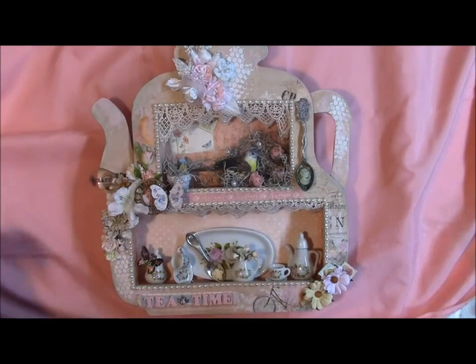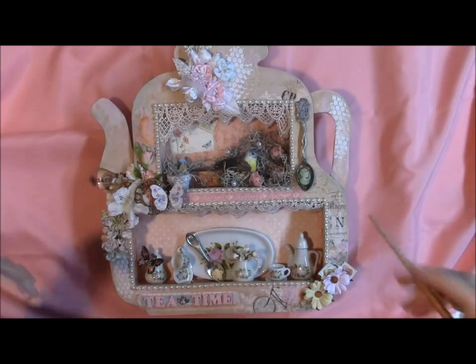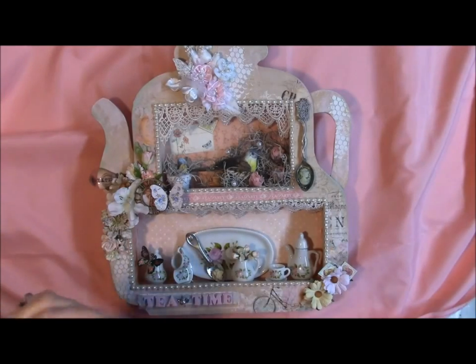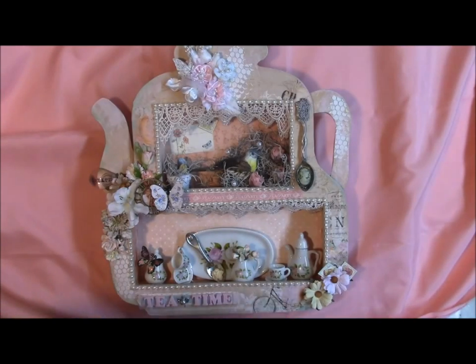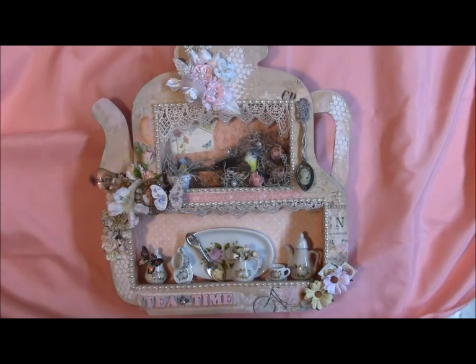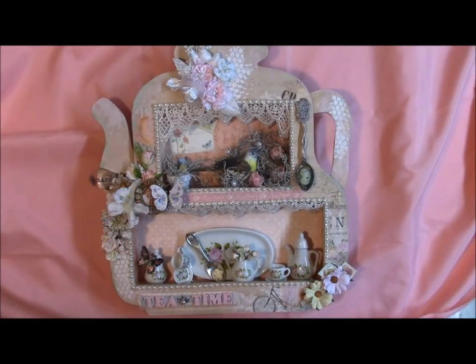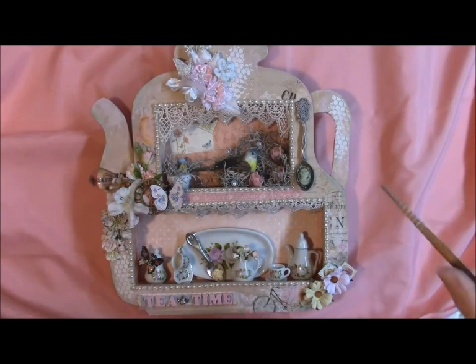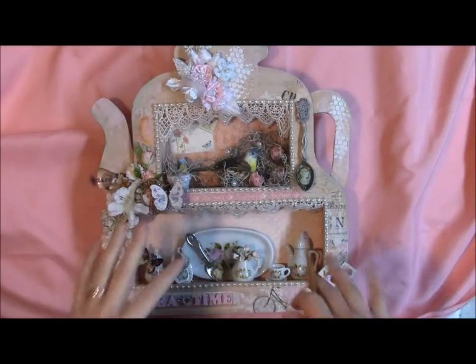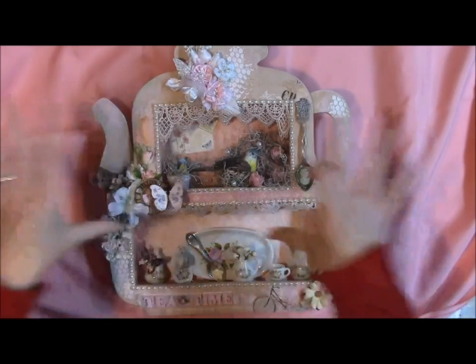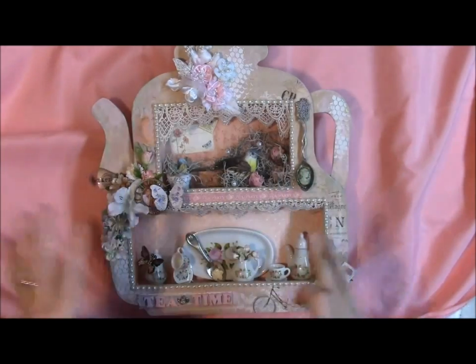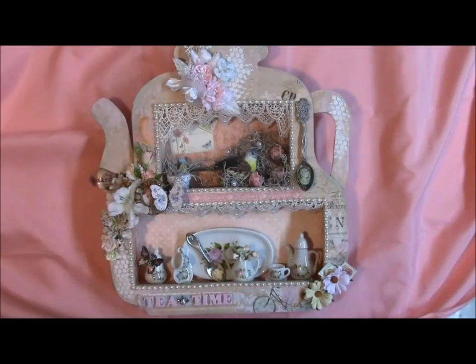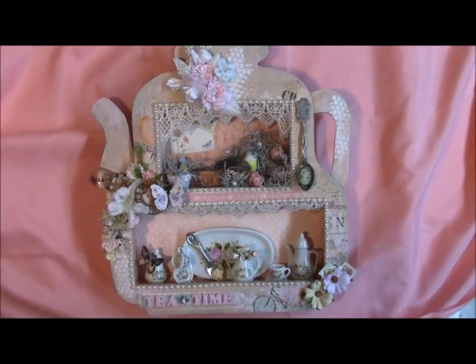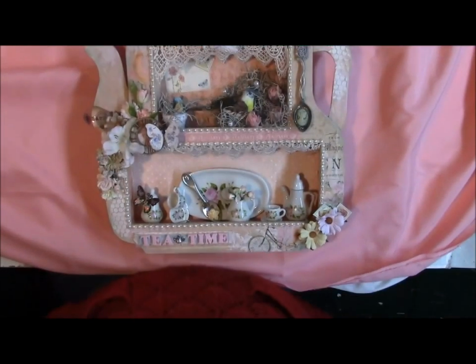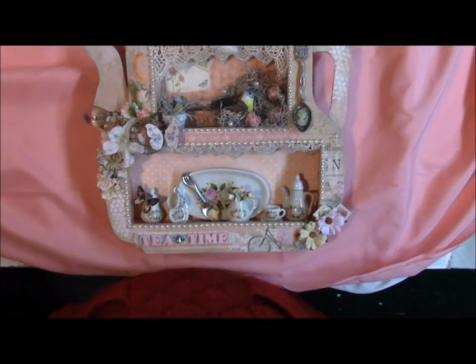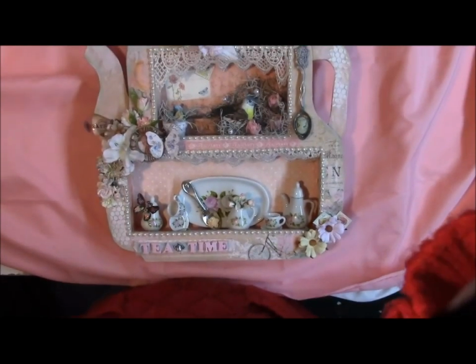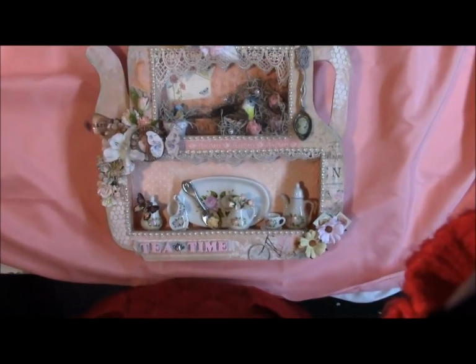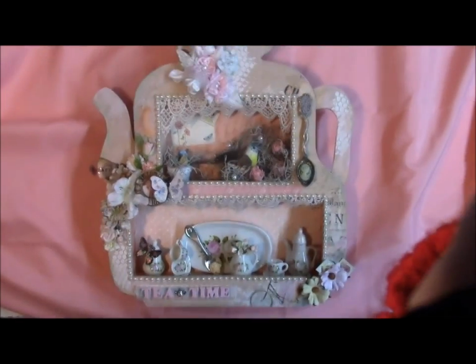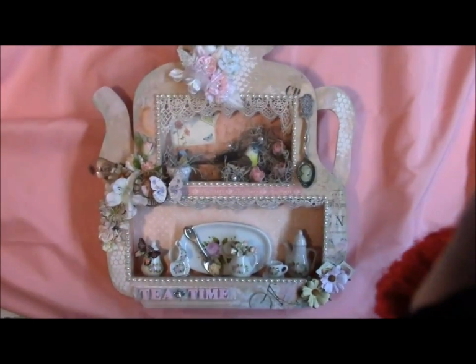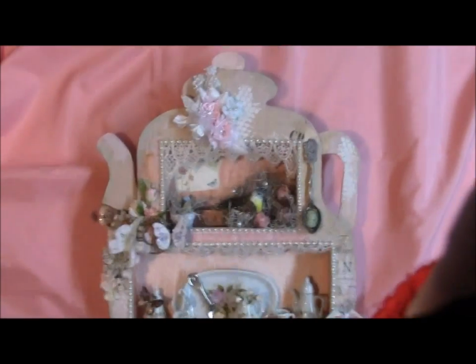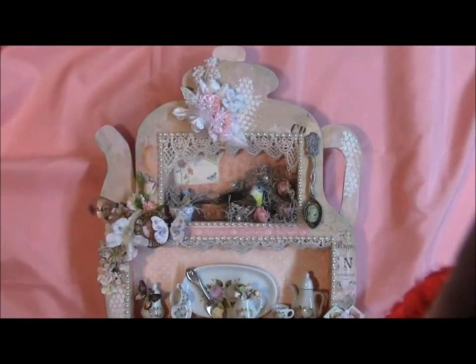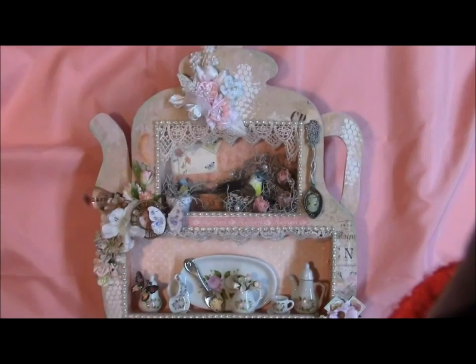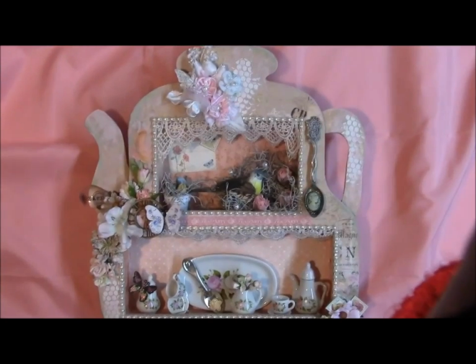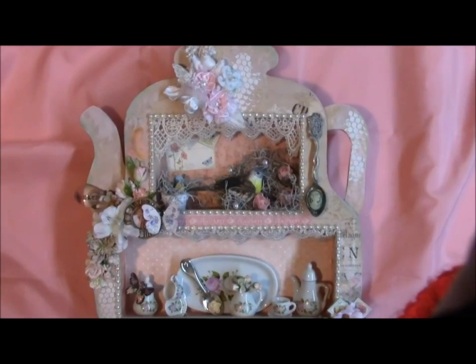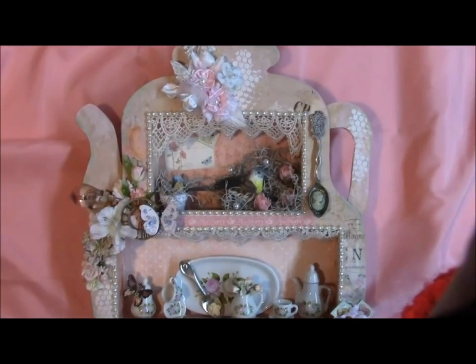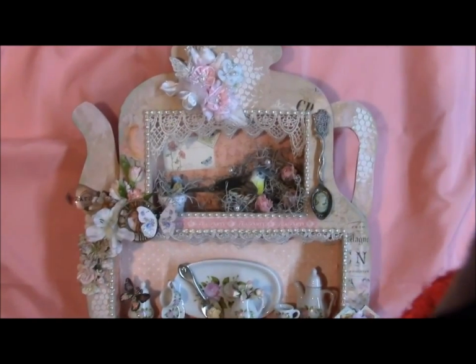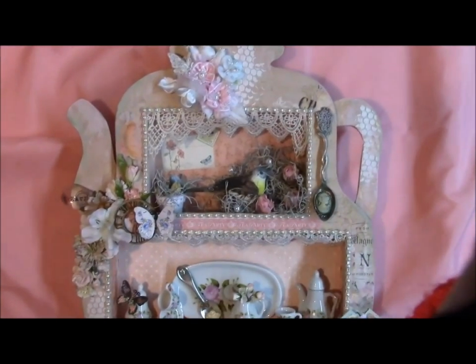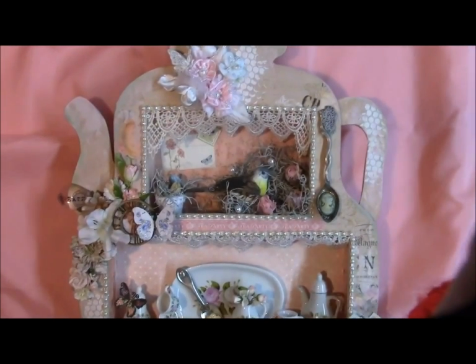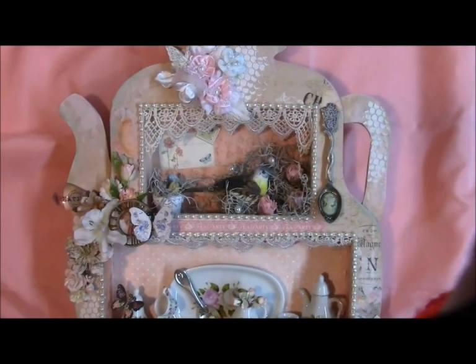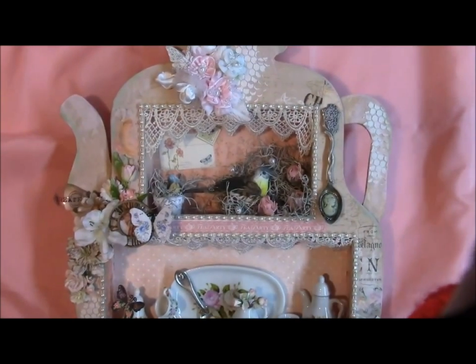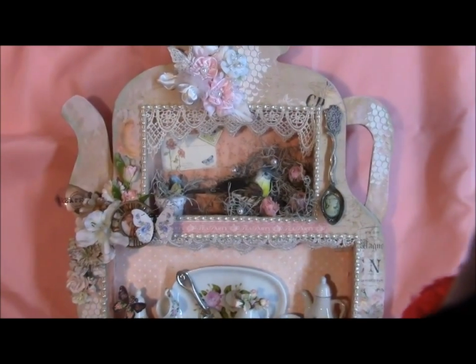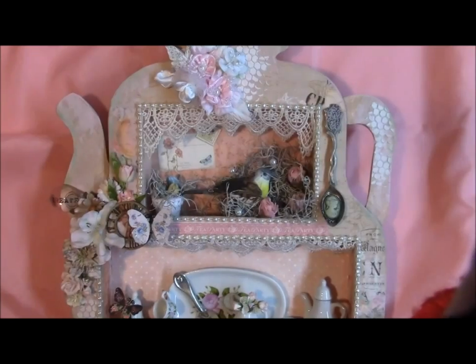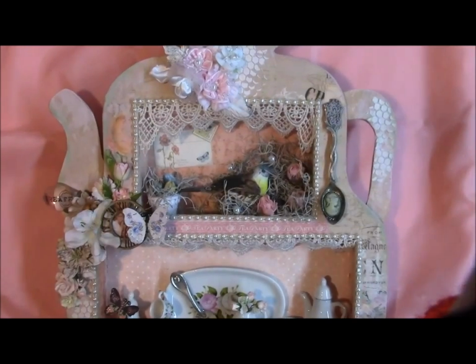I'm probably just going to move my camera down so I can zoom in on certain spots. I just wanted to show the whole thing. Bear with me for a minute — I want you guys to be able to see this. This thing is so super cute, I just love it.